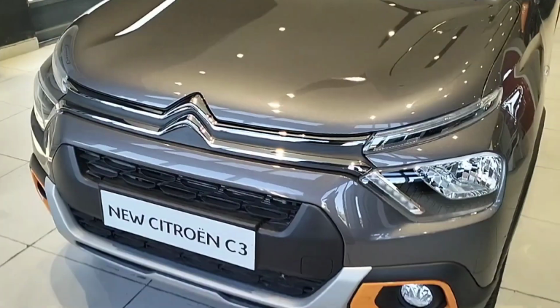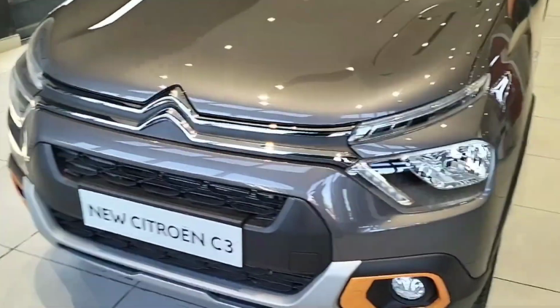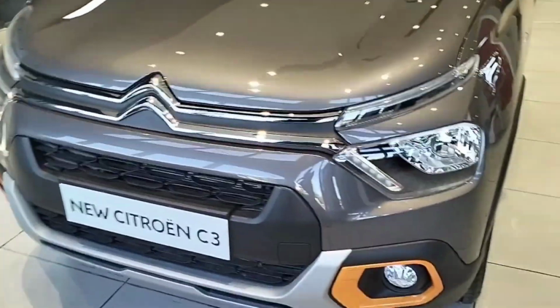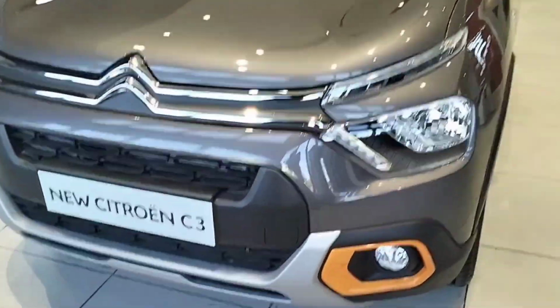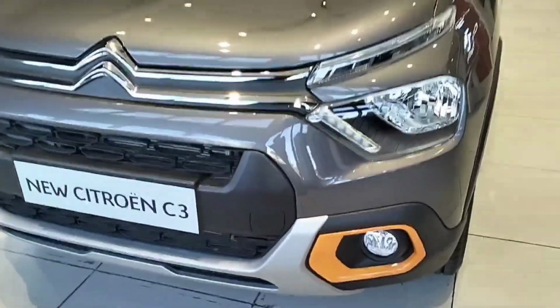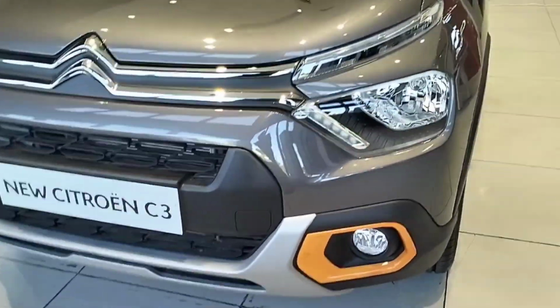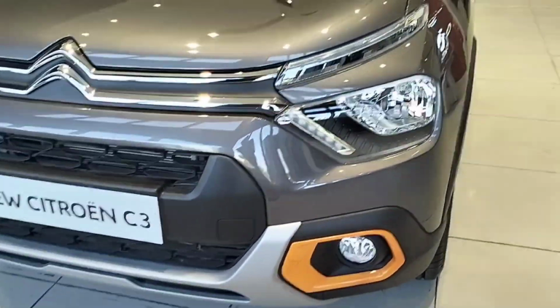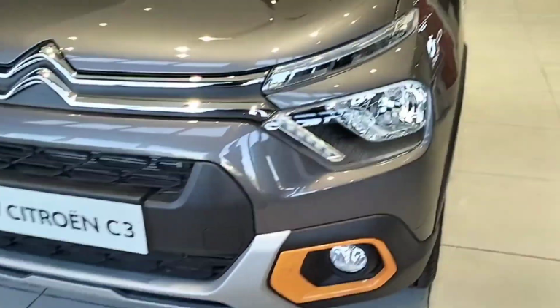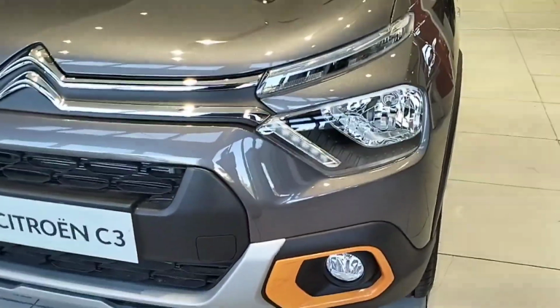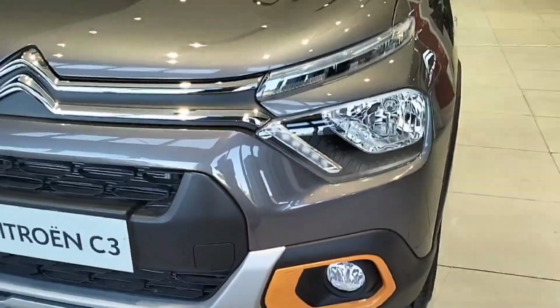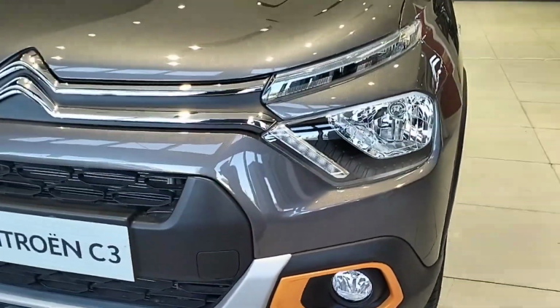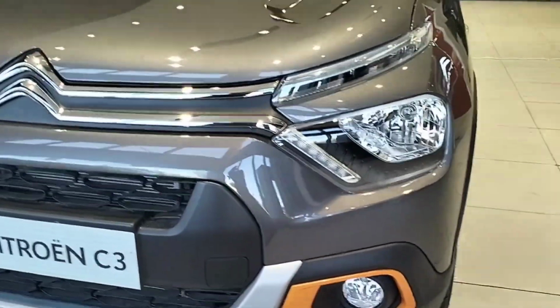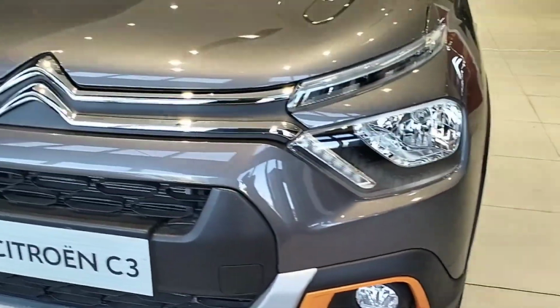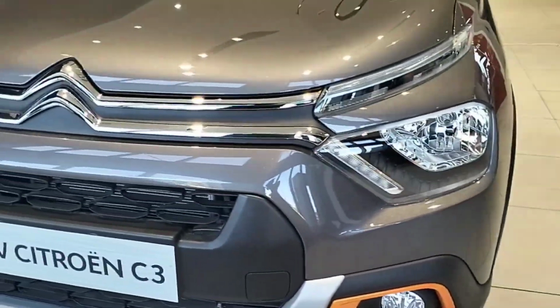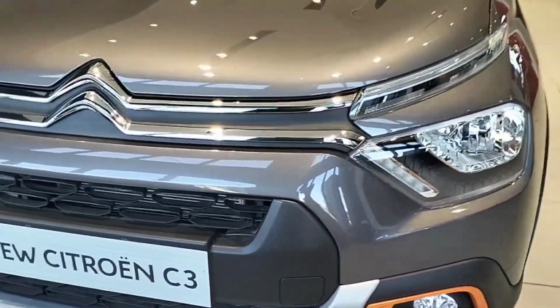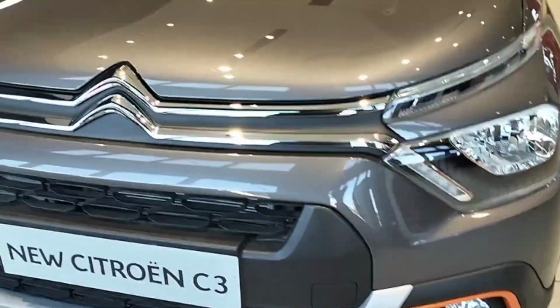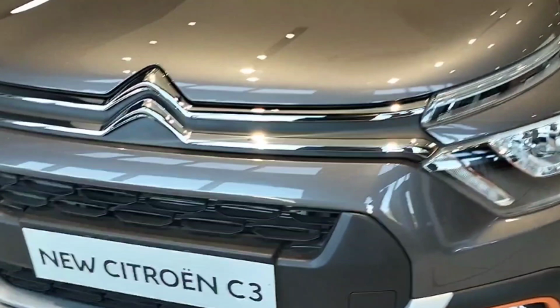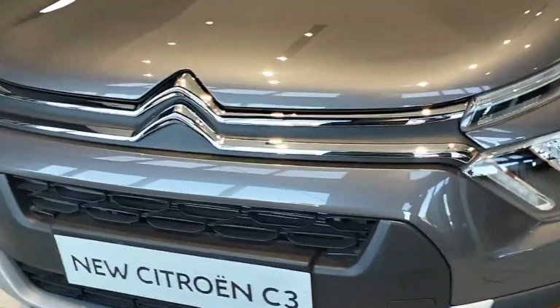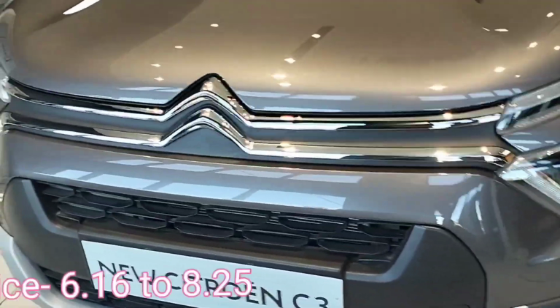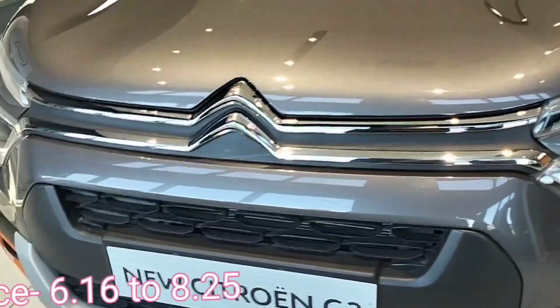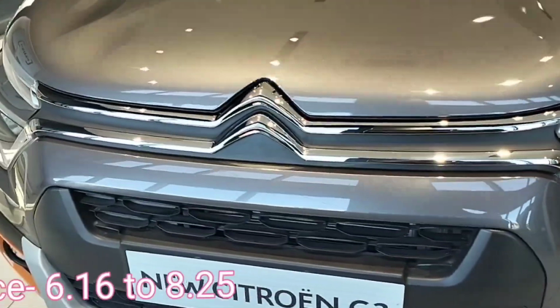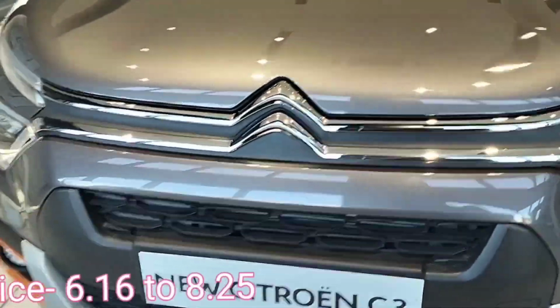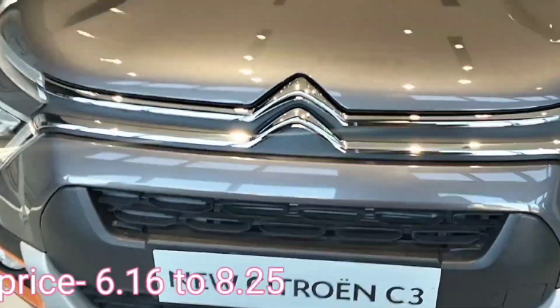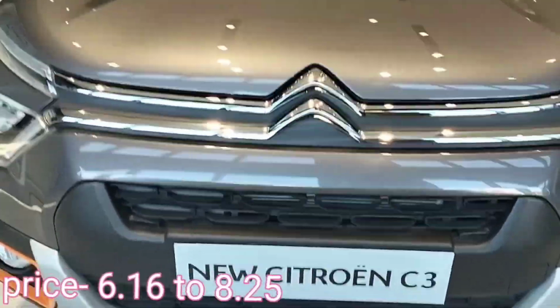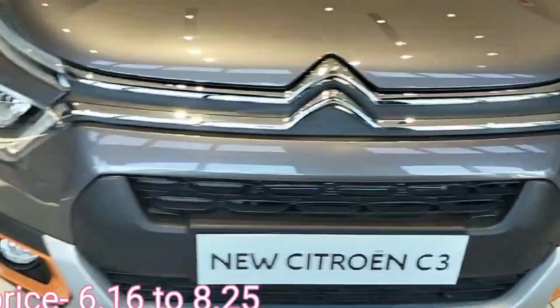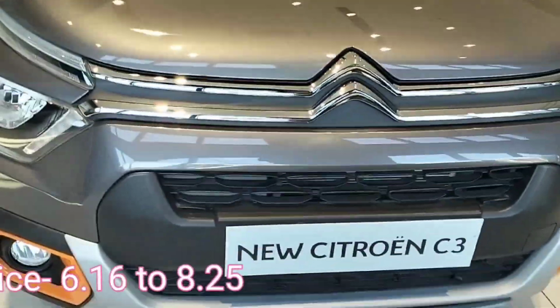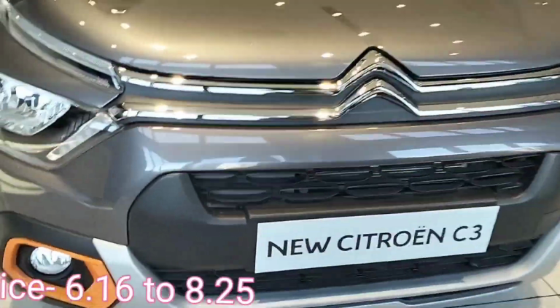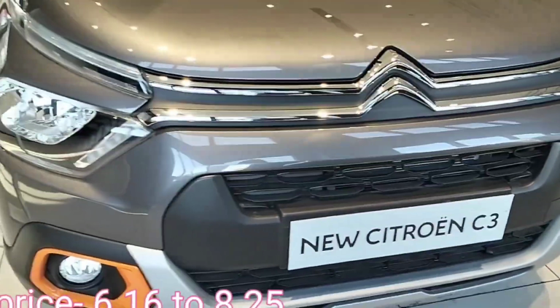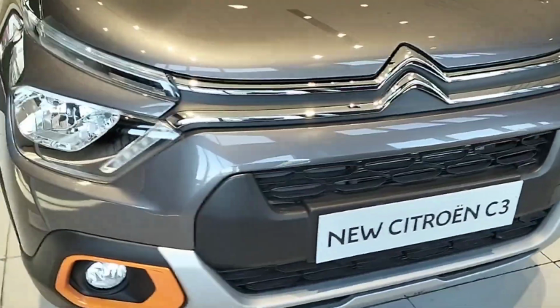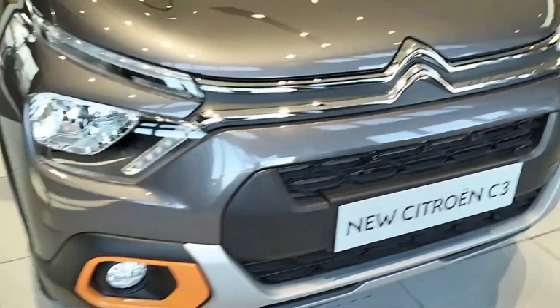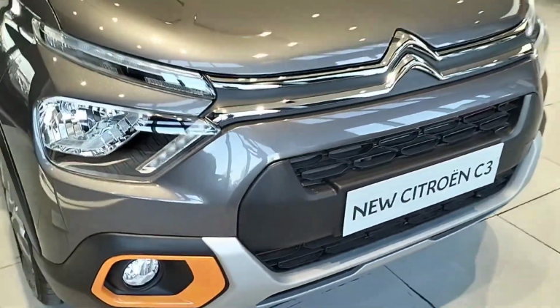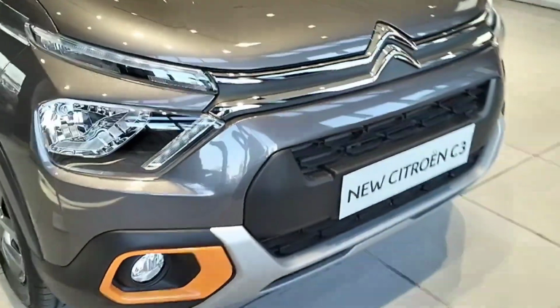Hello guys, welcome to another video. This is the Citroën C3. Front profile. The price starts from 6.16 lakhs to 8.25 lakhs, ex-showroom.